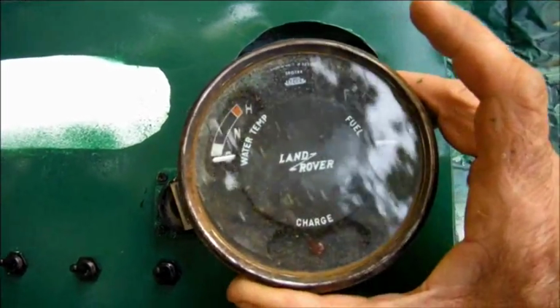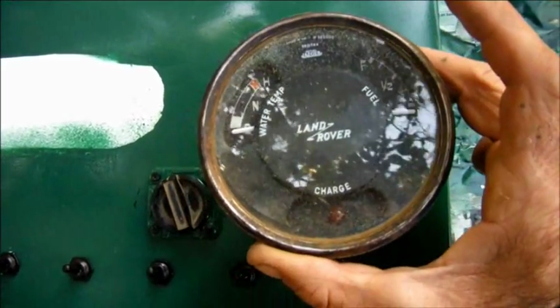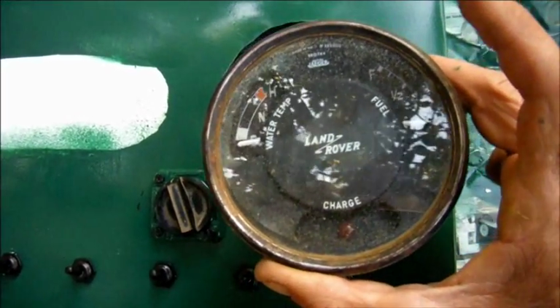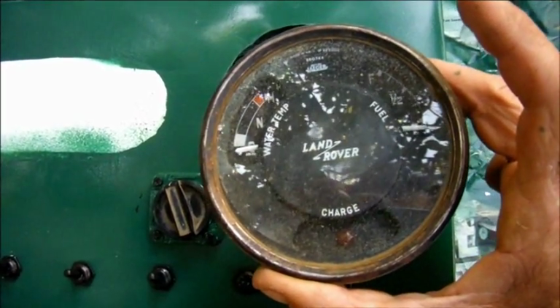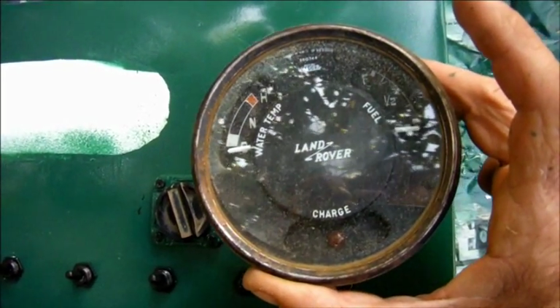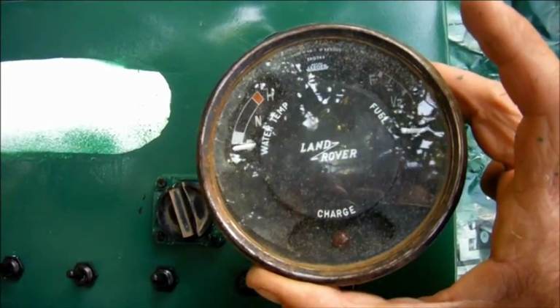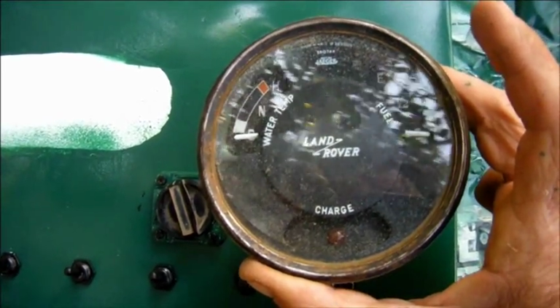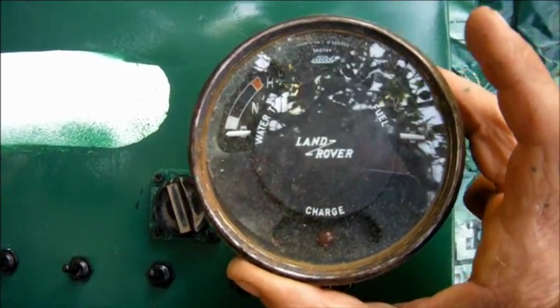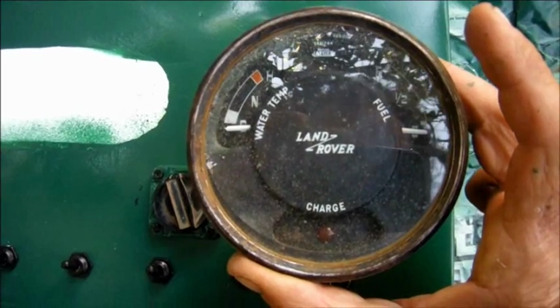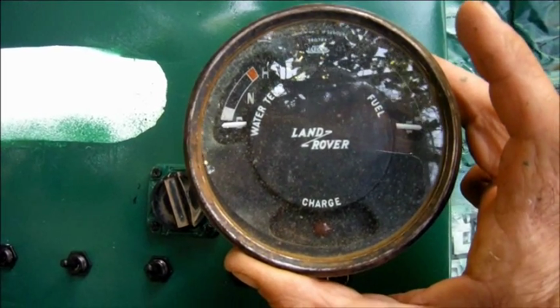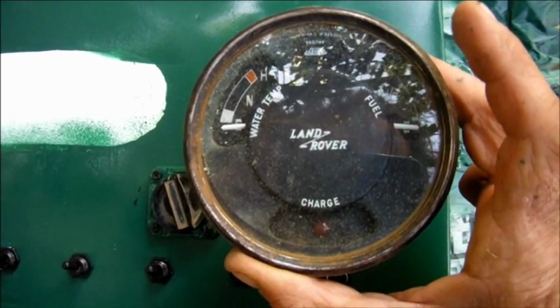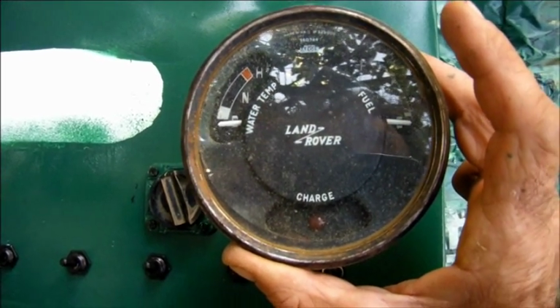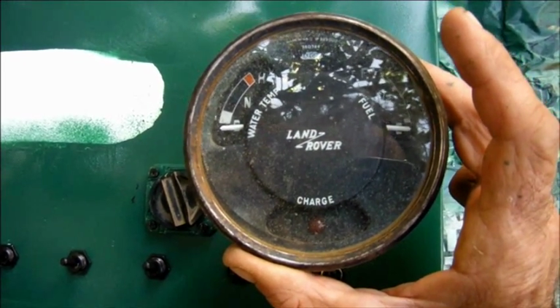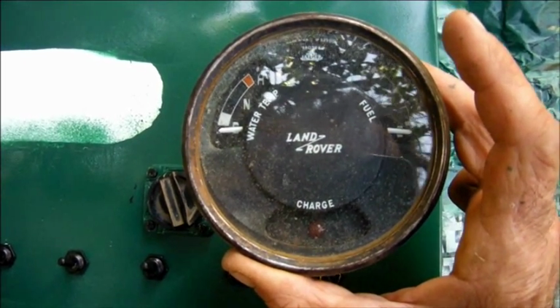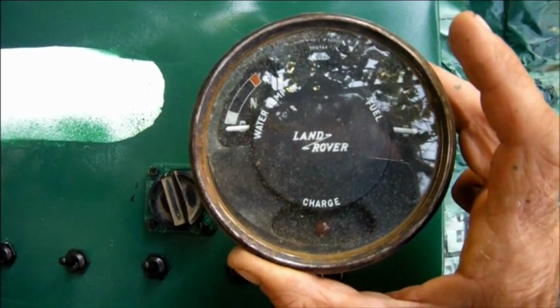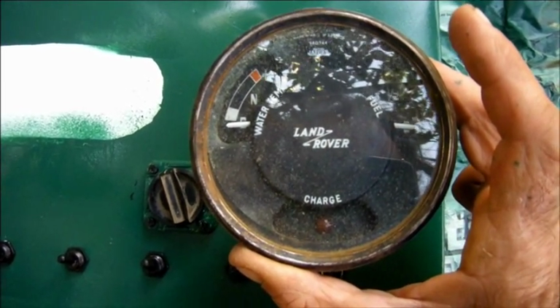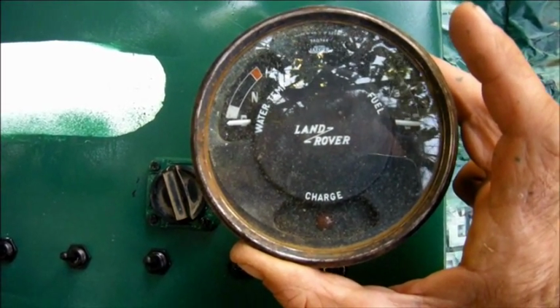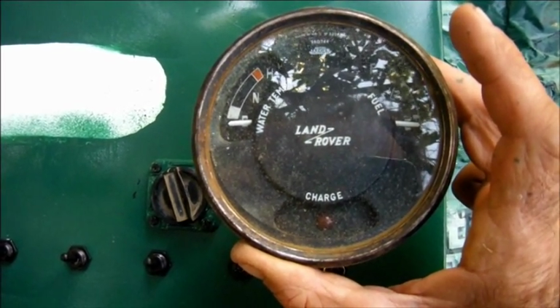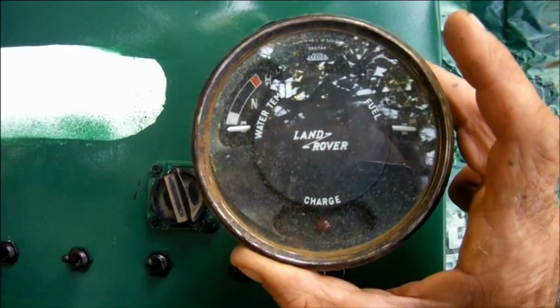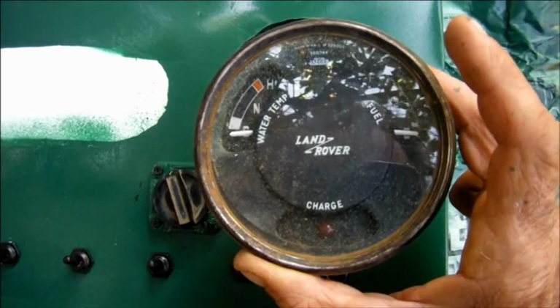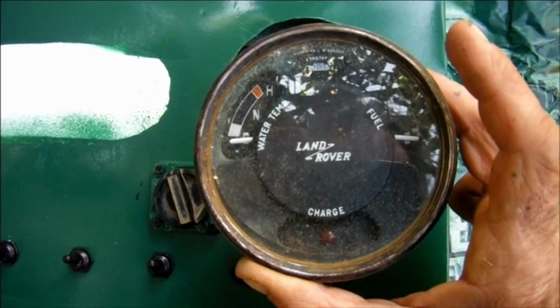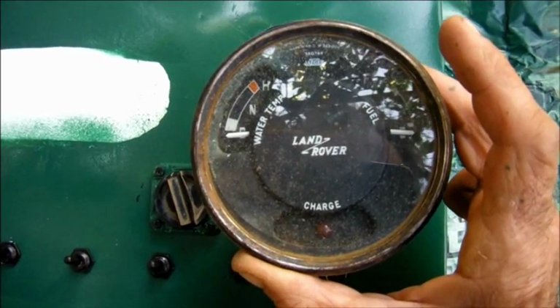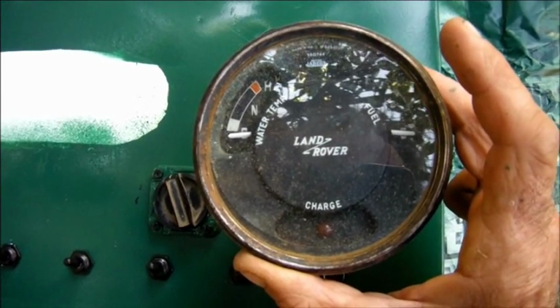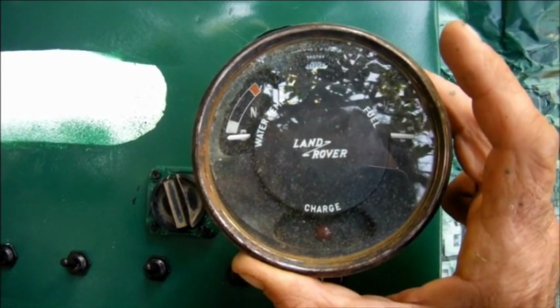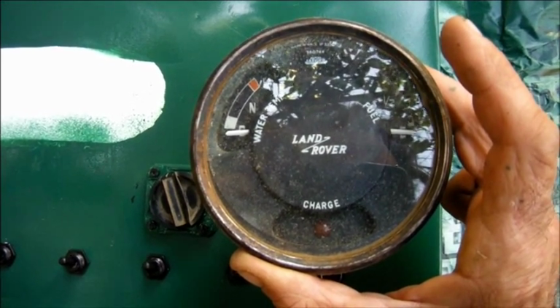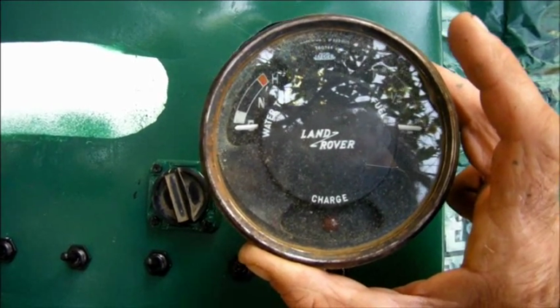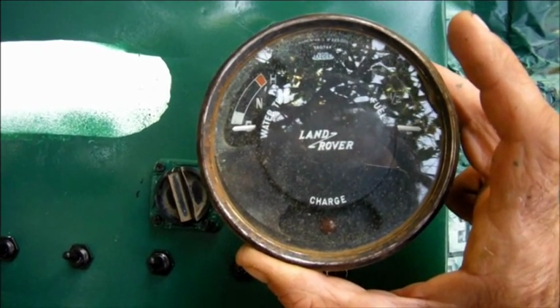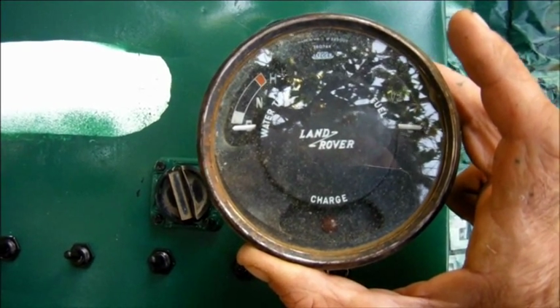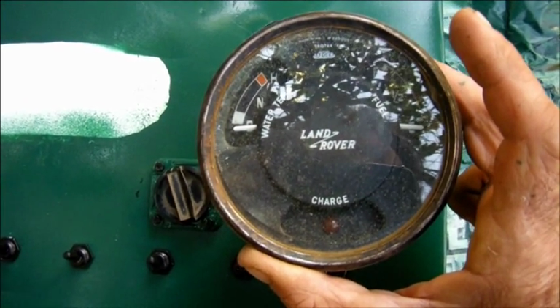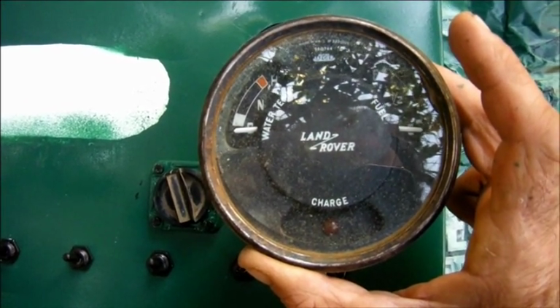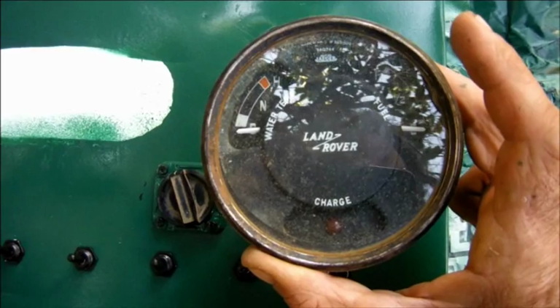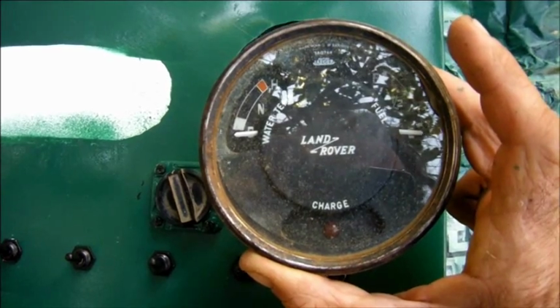As this is a genuine working Land Rover part, I don't want to fix it in there irrevocably. Long after this has stopped being useful, the gauge could still serve in the future. So I'm just going to put it in a very tight fit and hold it in with a couple of blobs of hot glue.